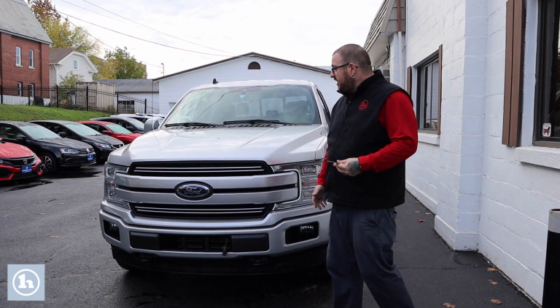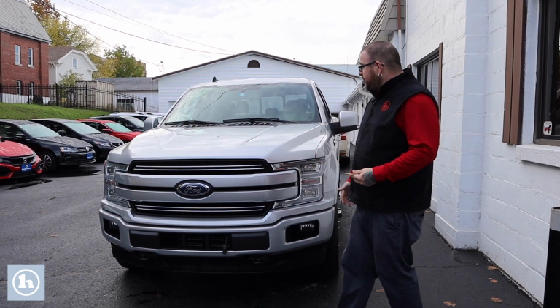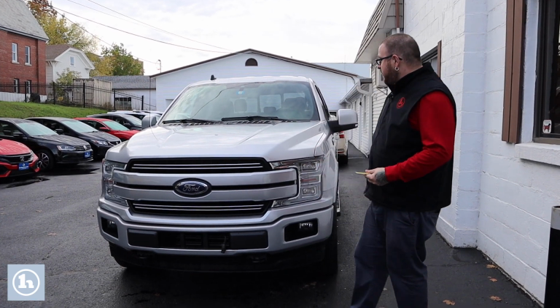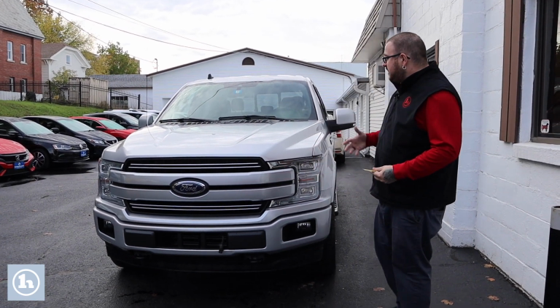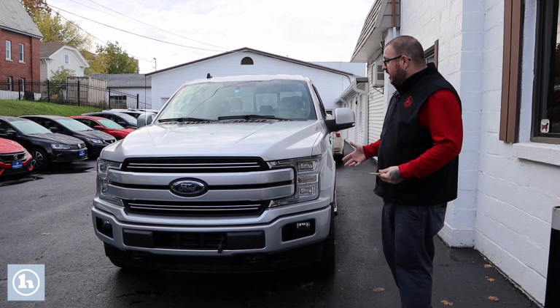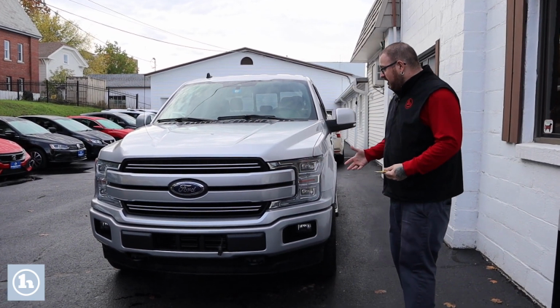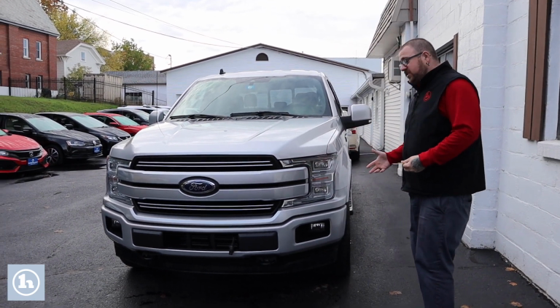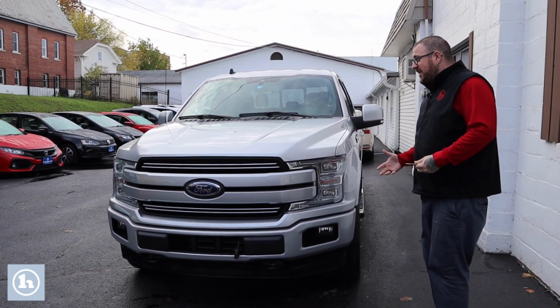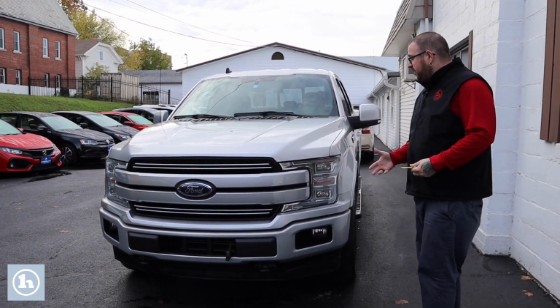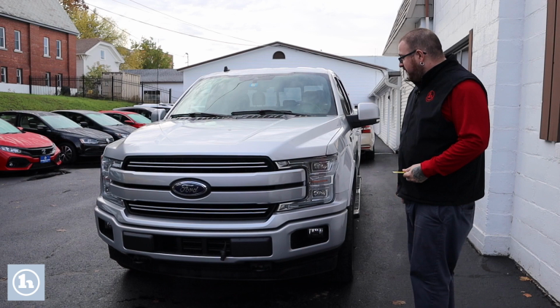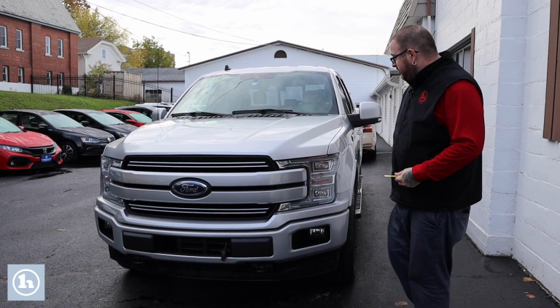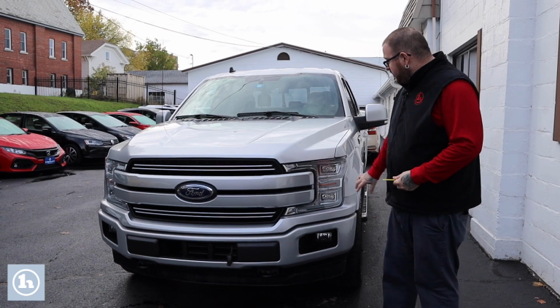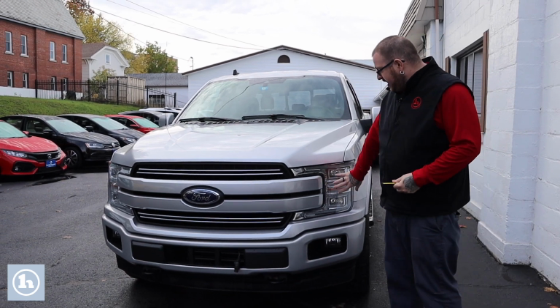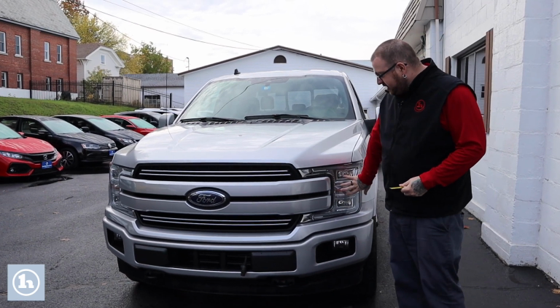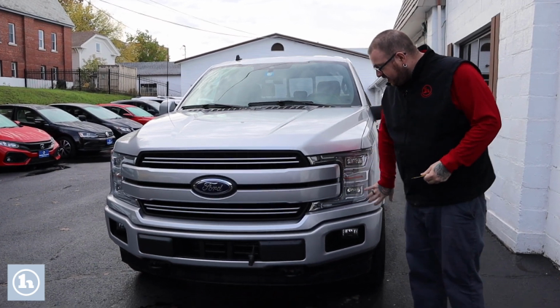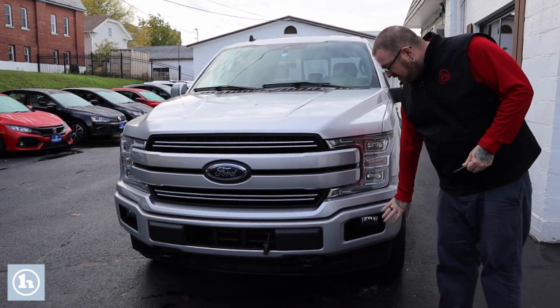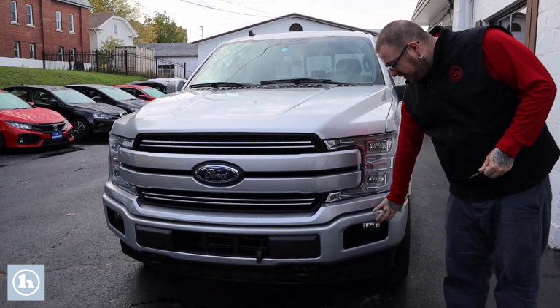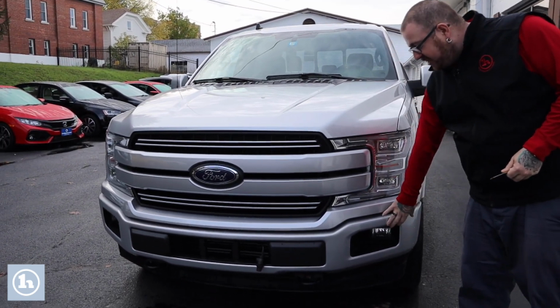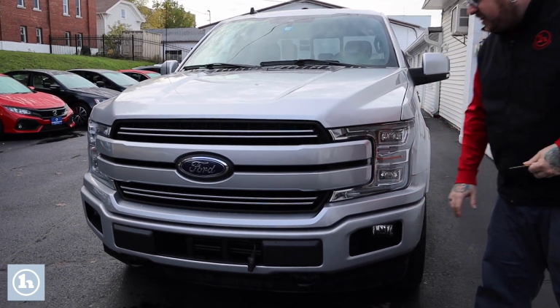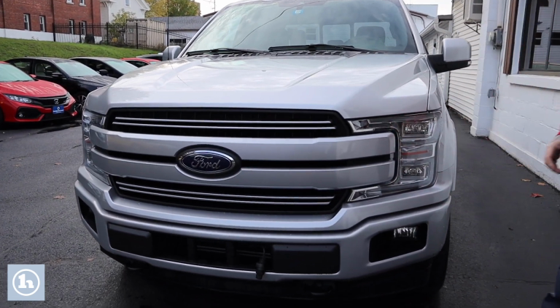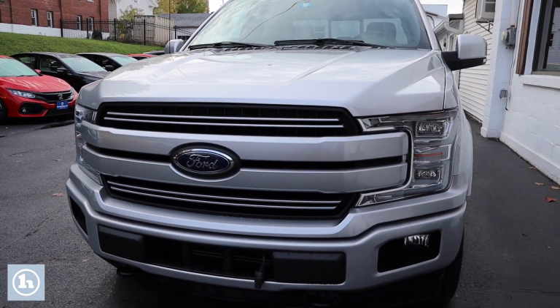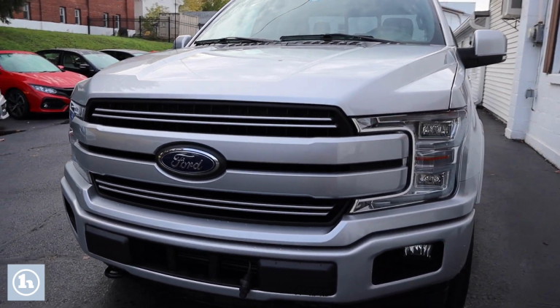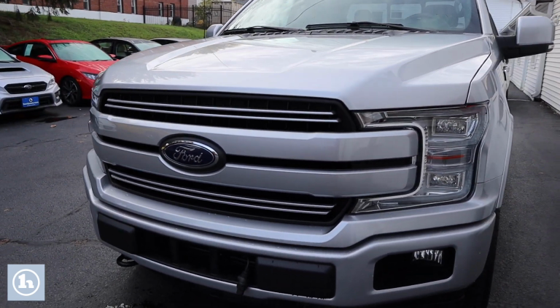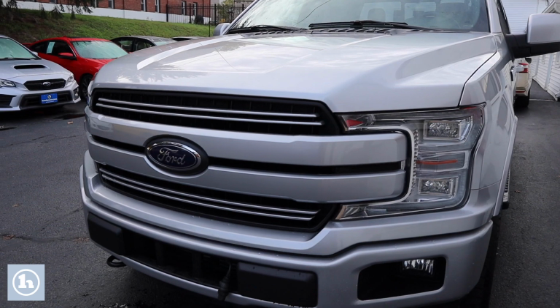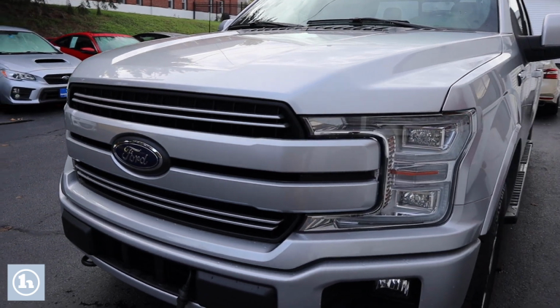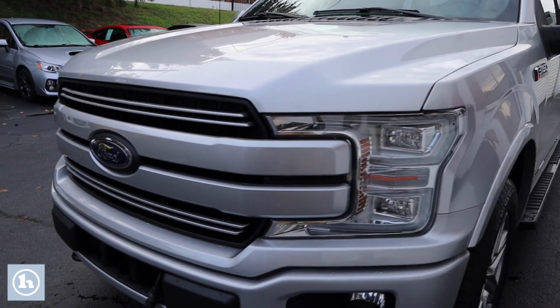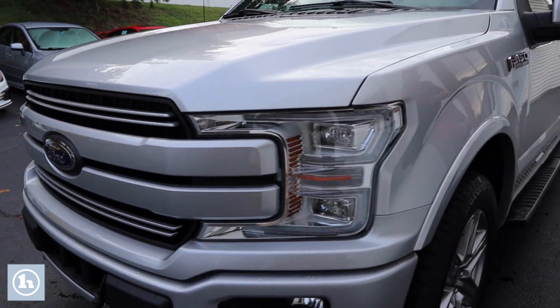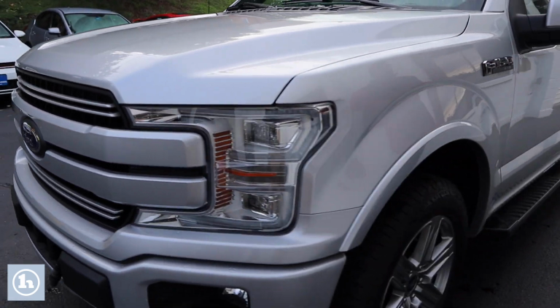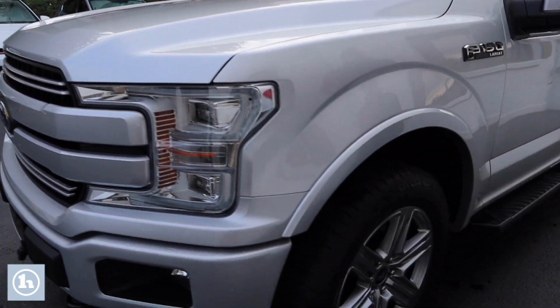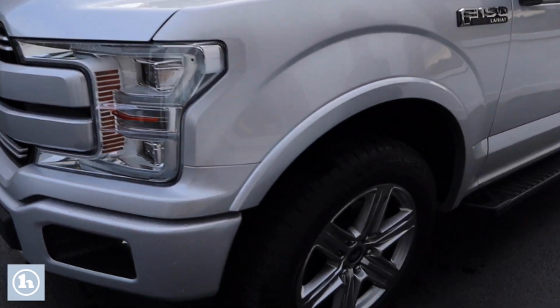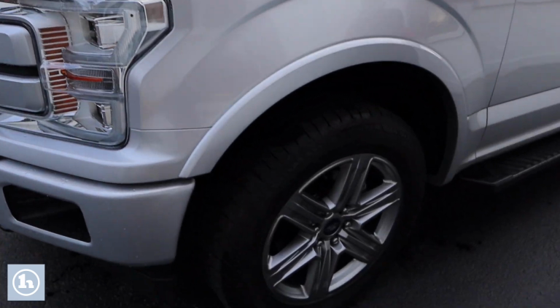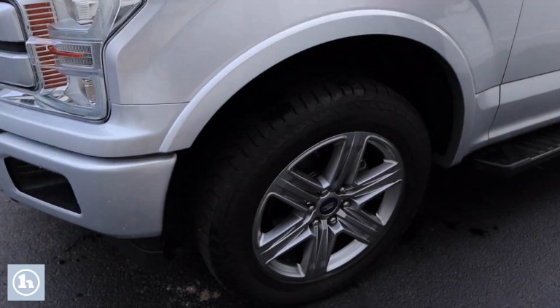As I'm sure you know, this is the Lariat trim level, so this truck's got a ton of great features. It does have your HID headlights, you've got fog lights integrated into the color match bumper. If you come down along the side of the truck, it's on the beautiful Ford alloy wheels.